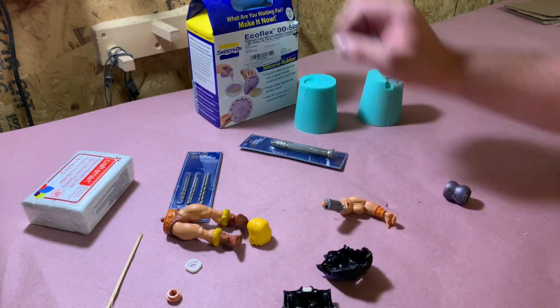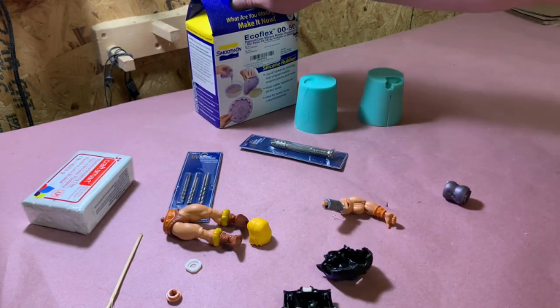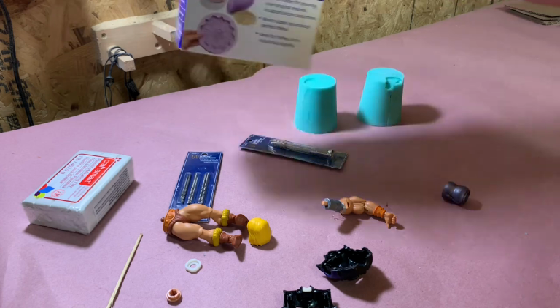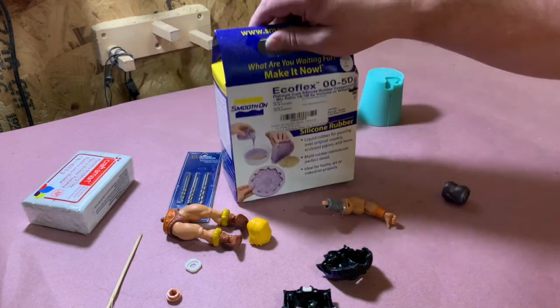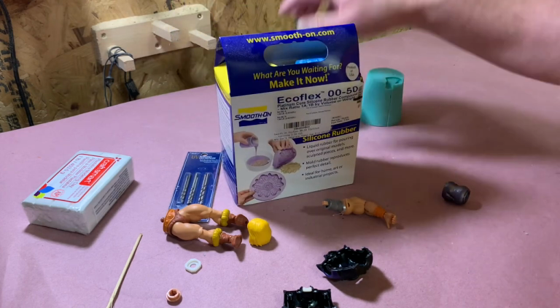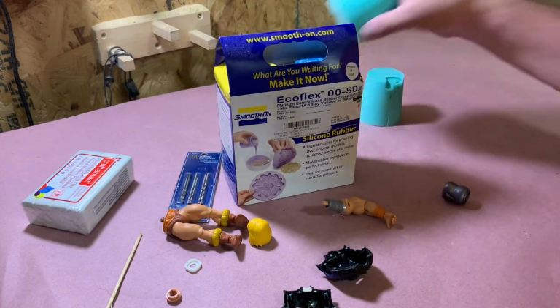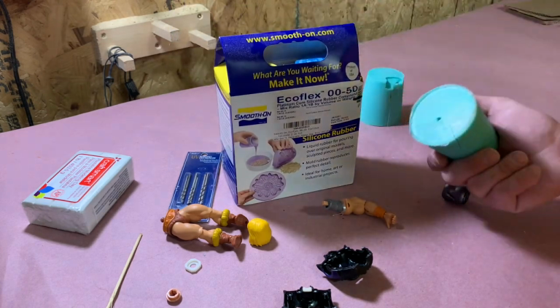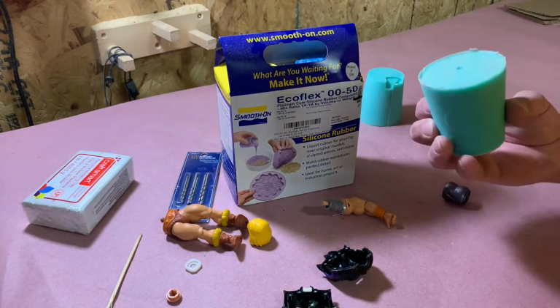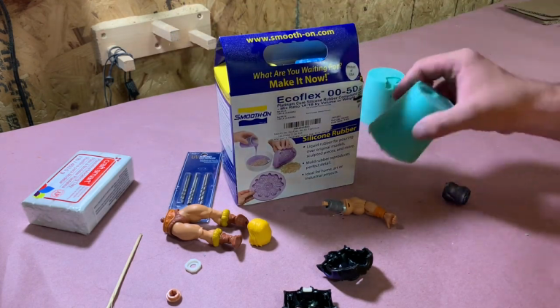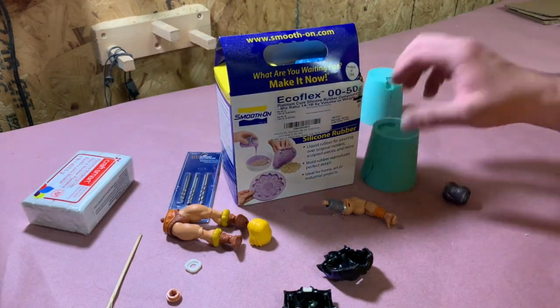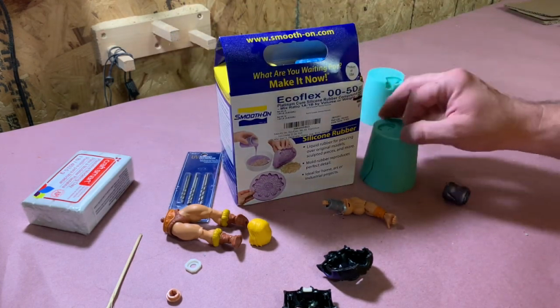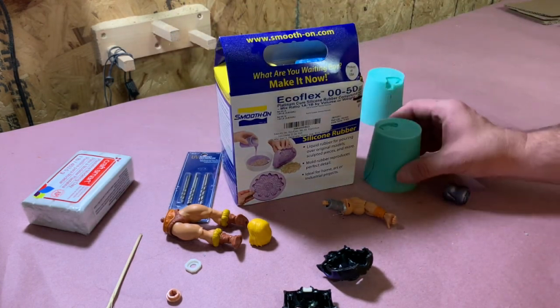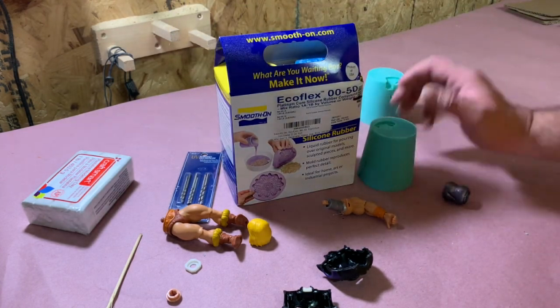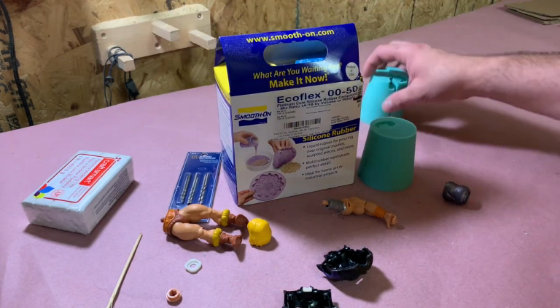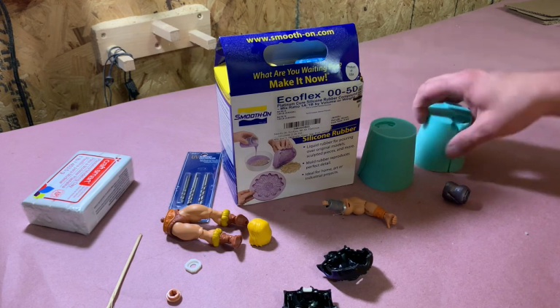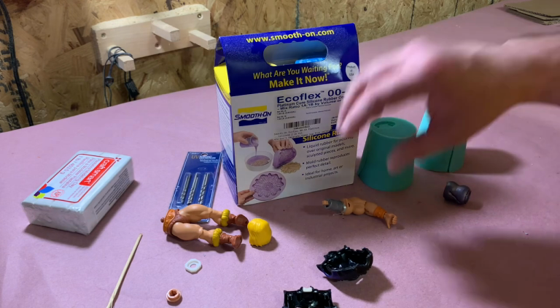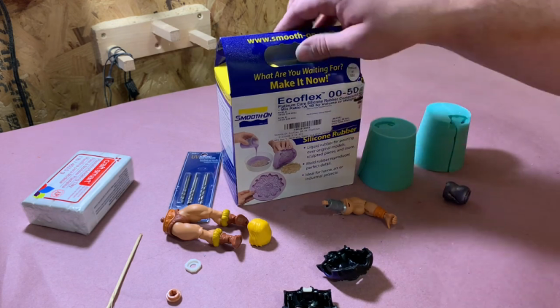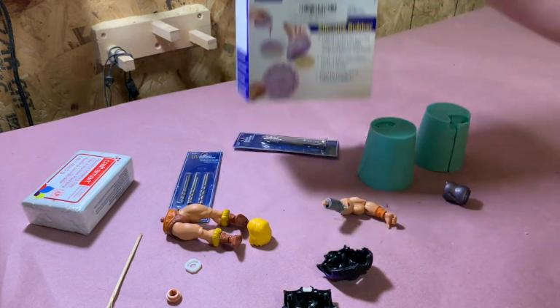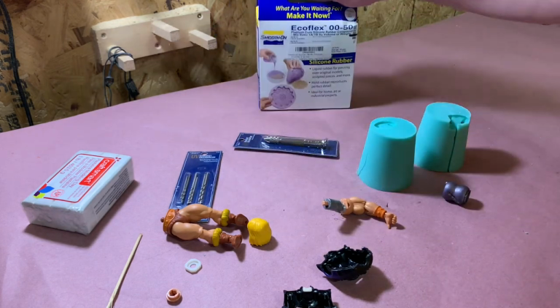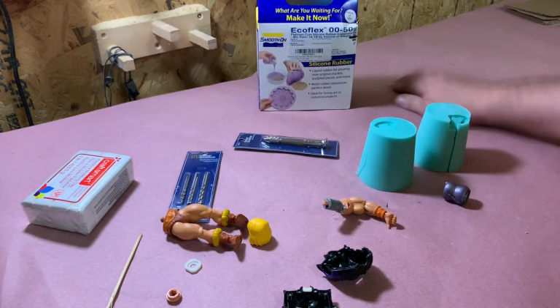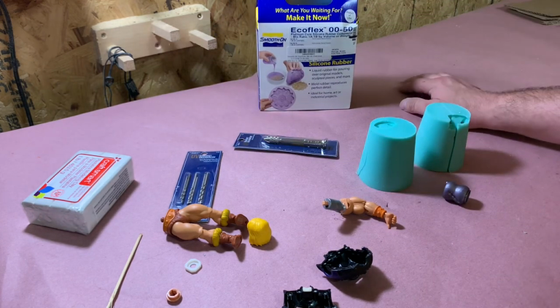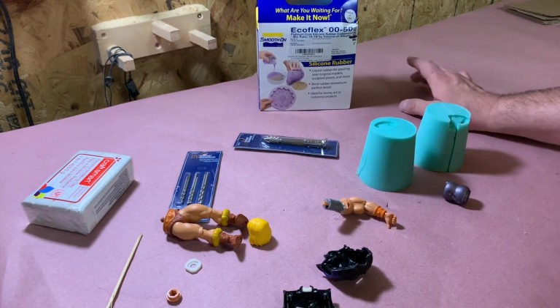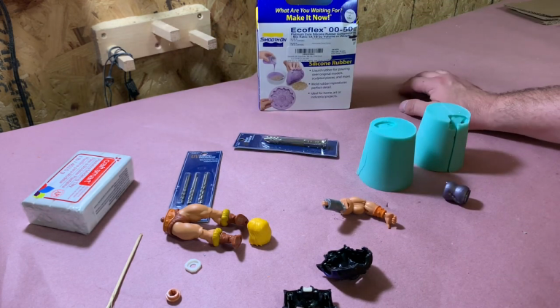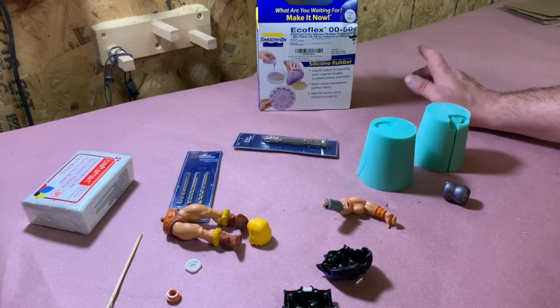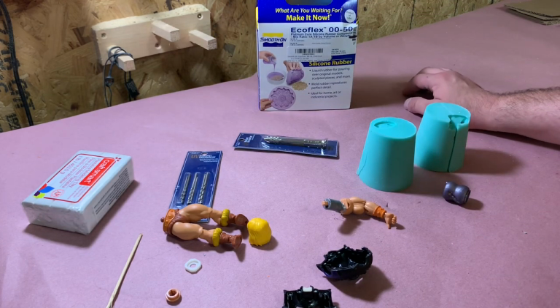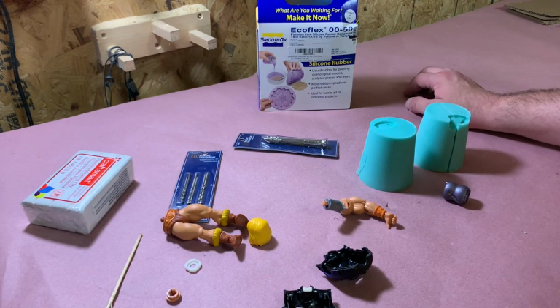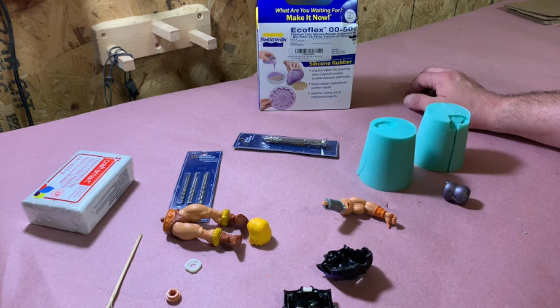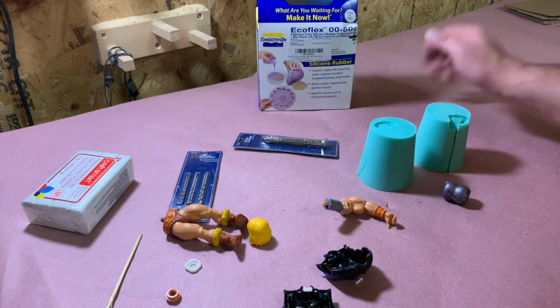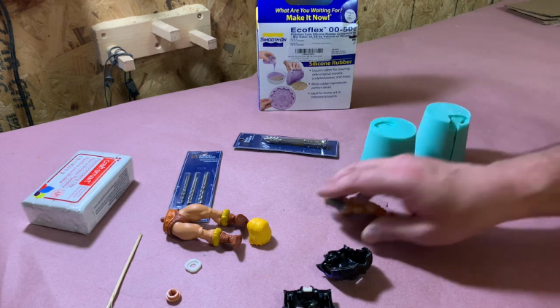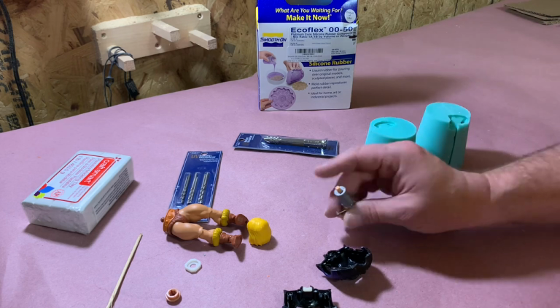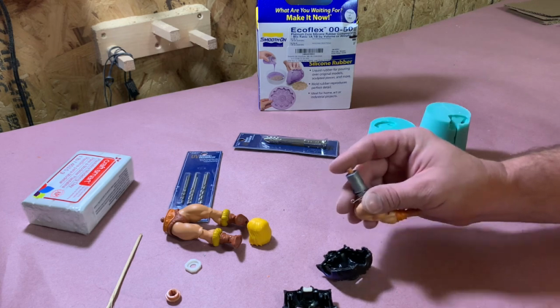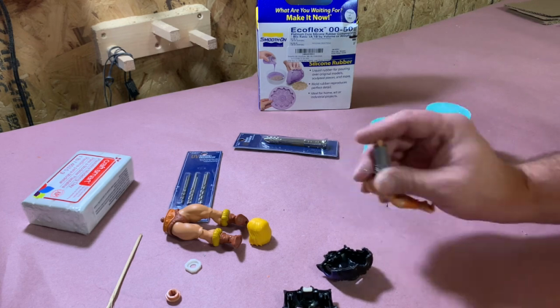We're going to cast it in silicone. These are just old molds that we're going to cut up to try to take up some of the space. So let's go ahead and make a mold box and go from there.